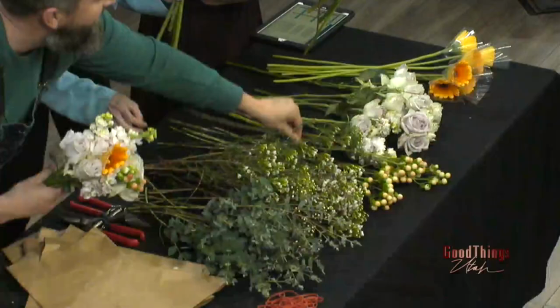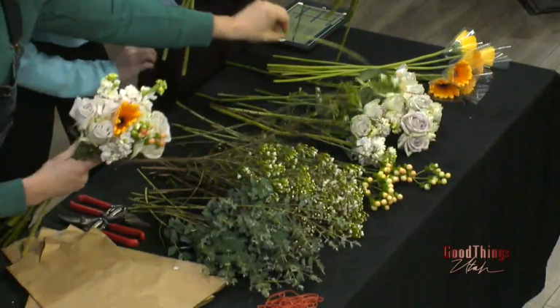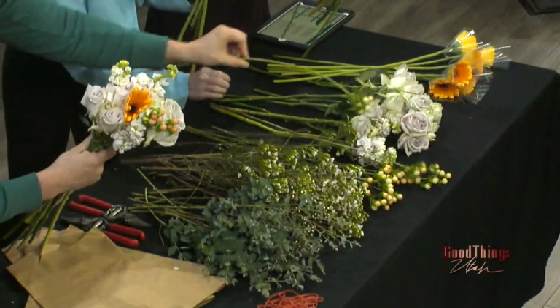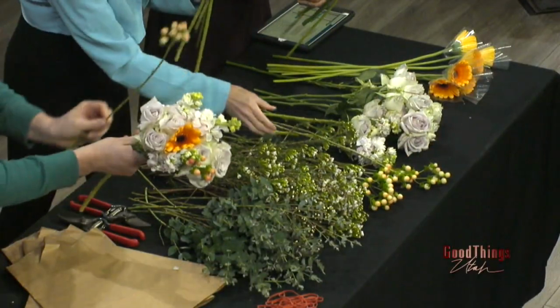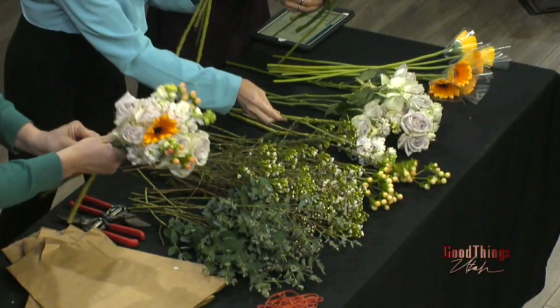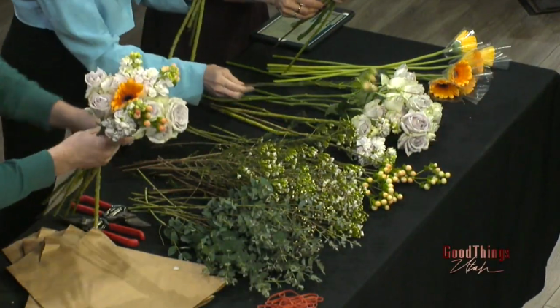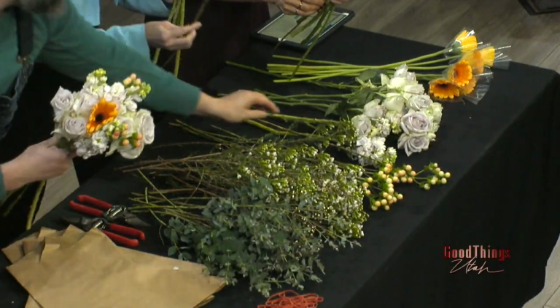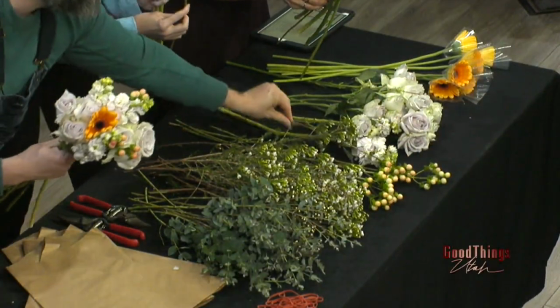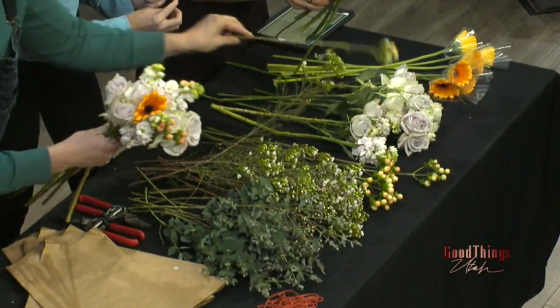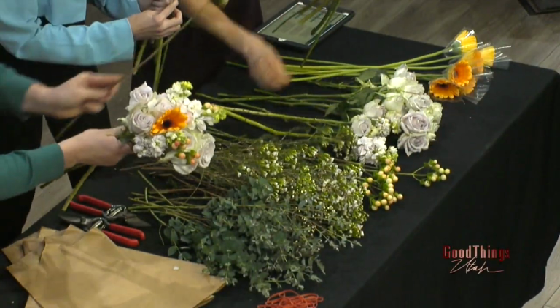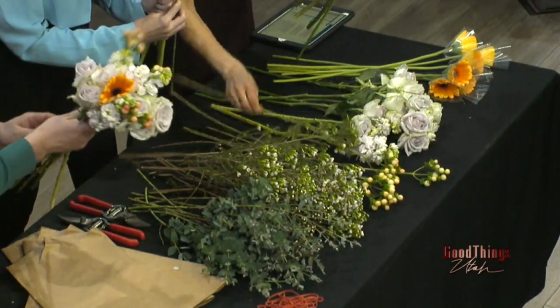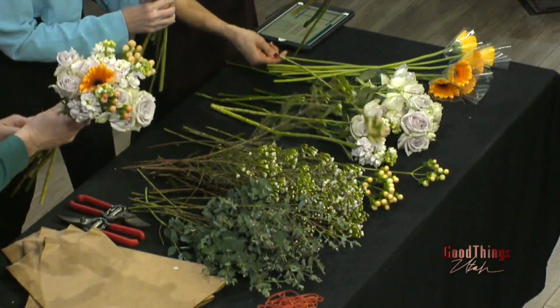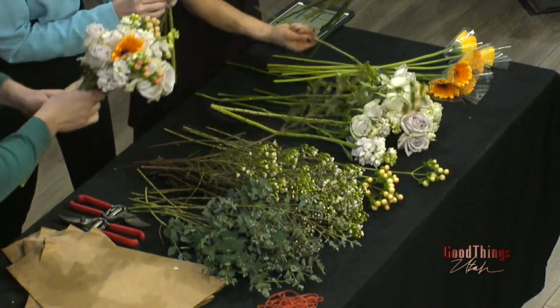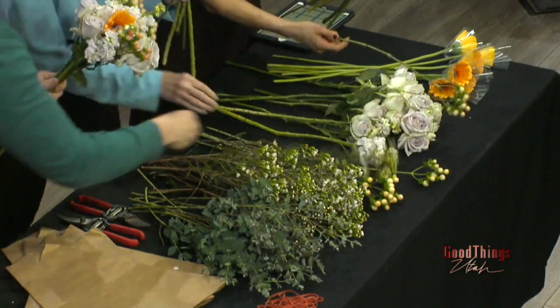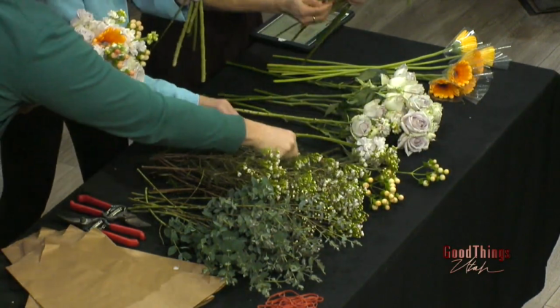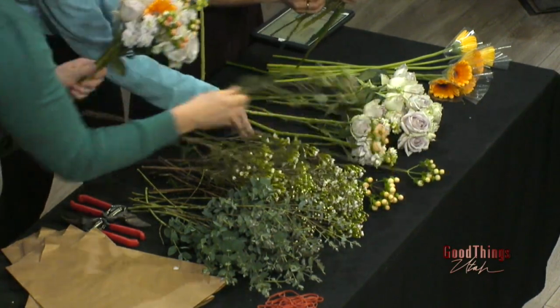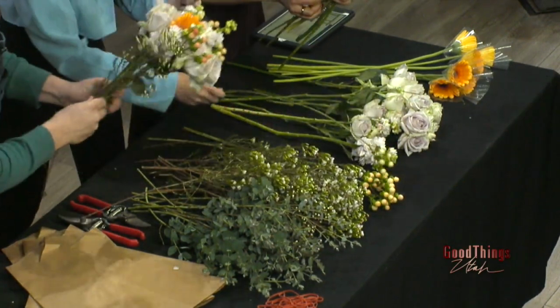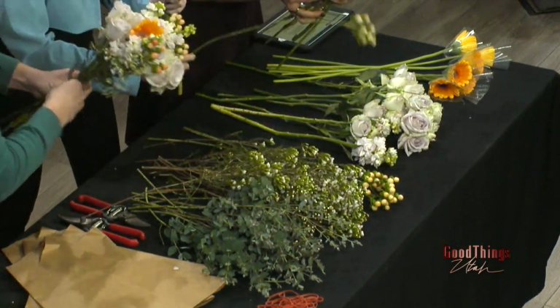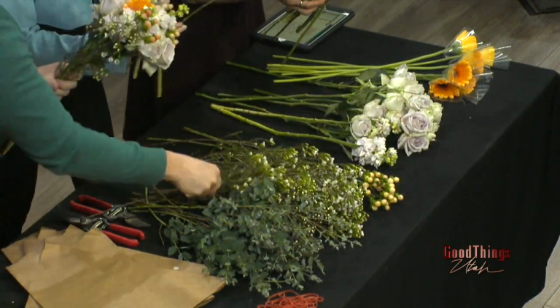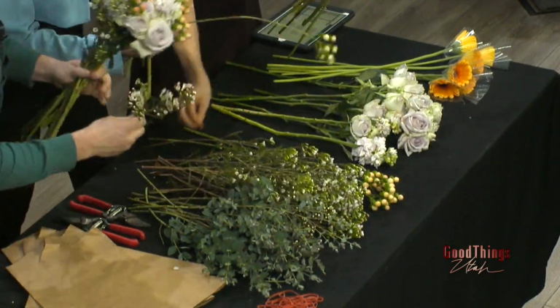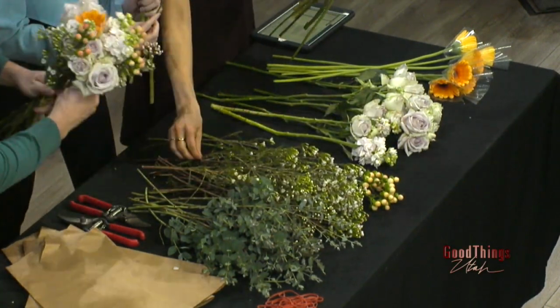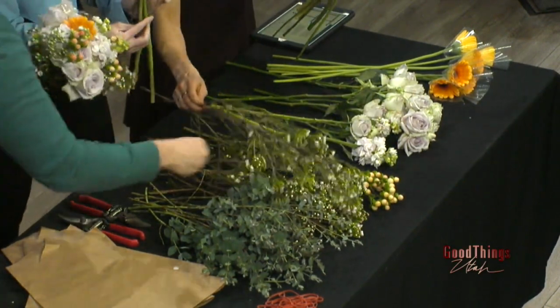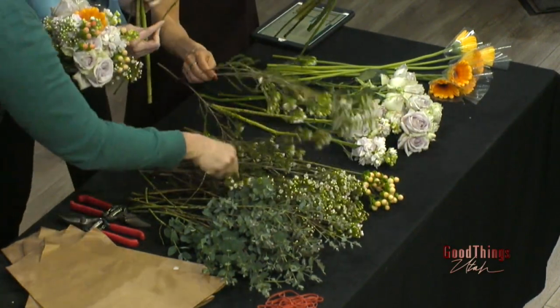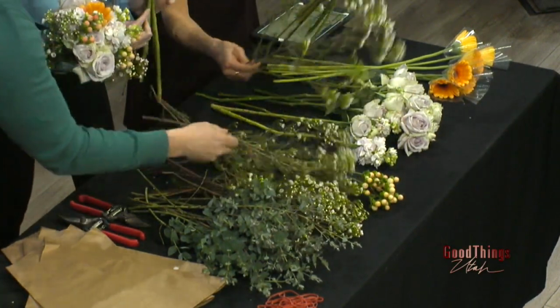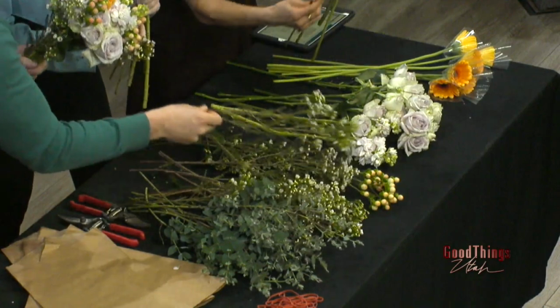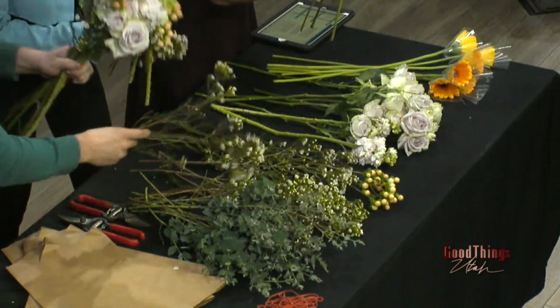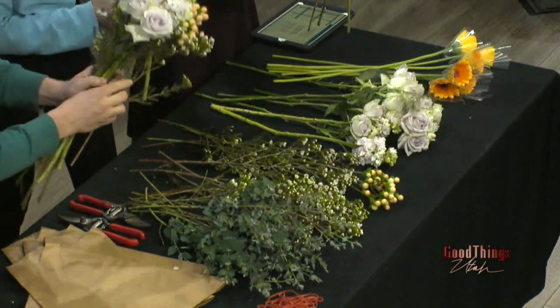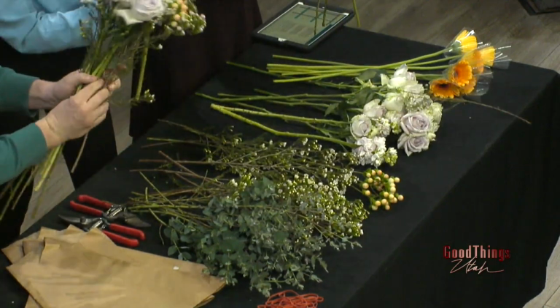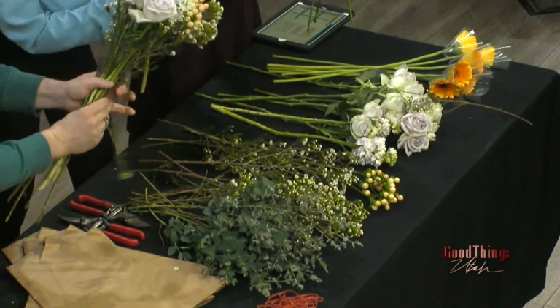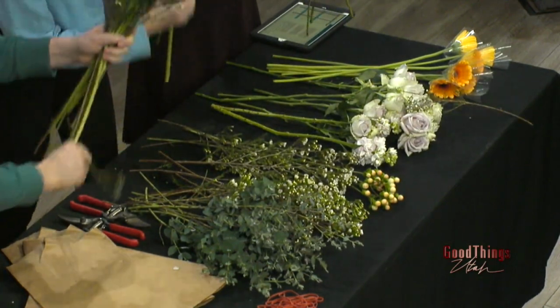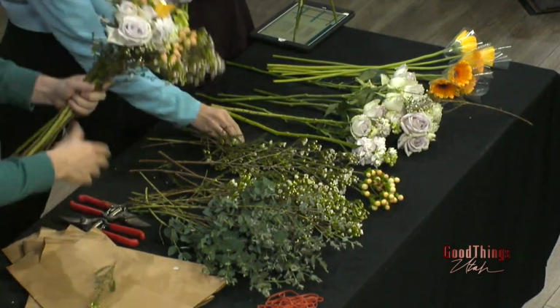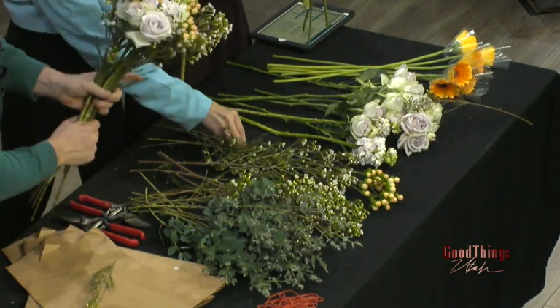Oh, I forgot the berries — so add two or three berries. Then two or three stems of our alluring flower, the wax flower. It's very artistic. You can even go faster when you're just flying through them.